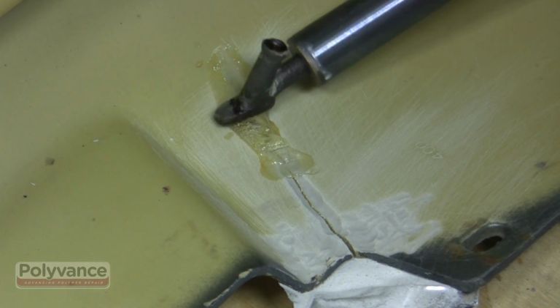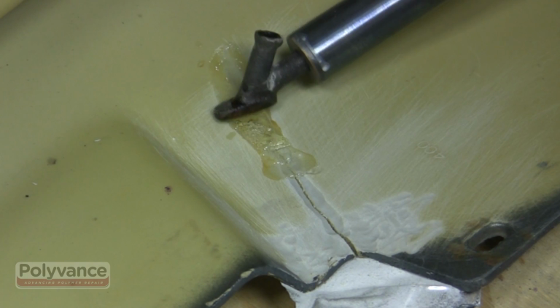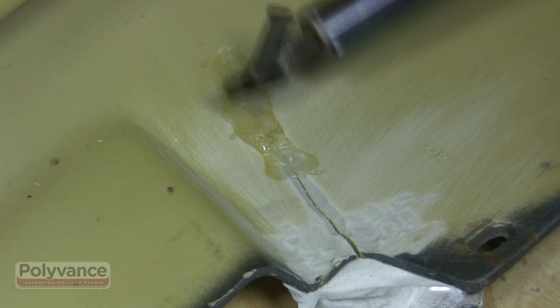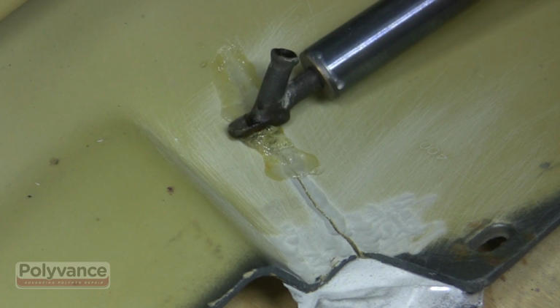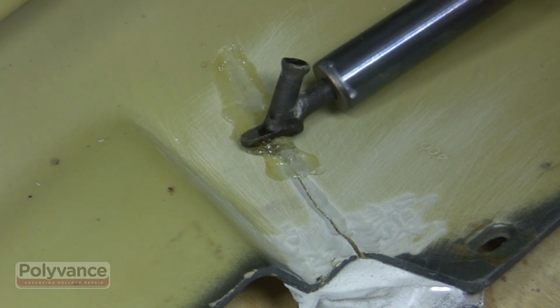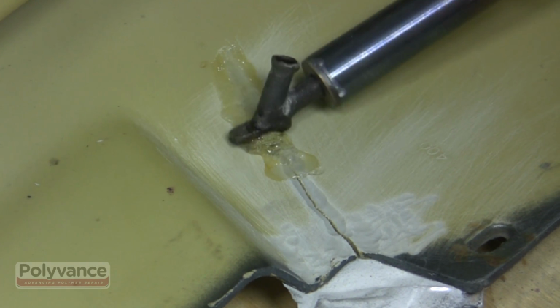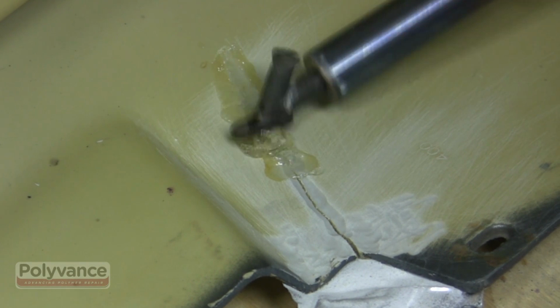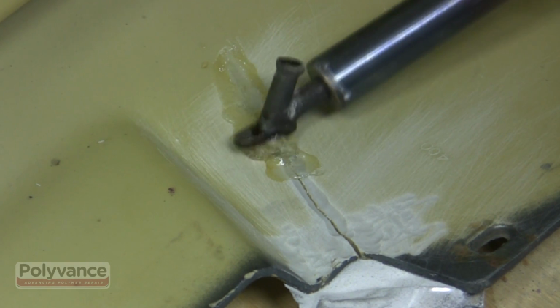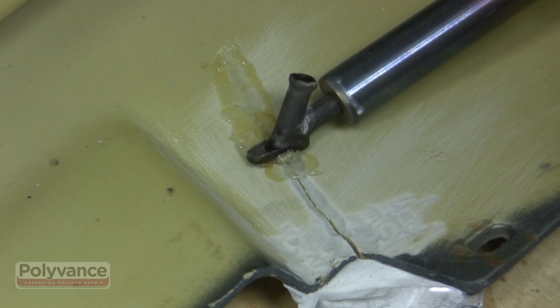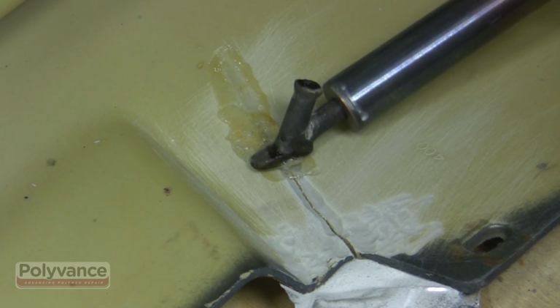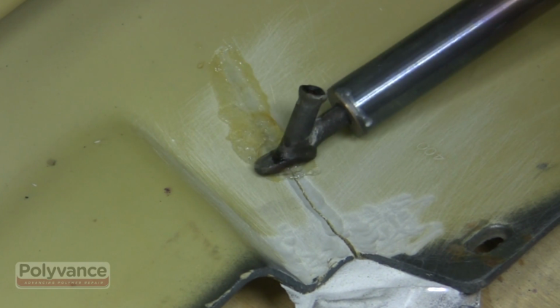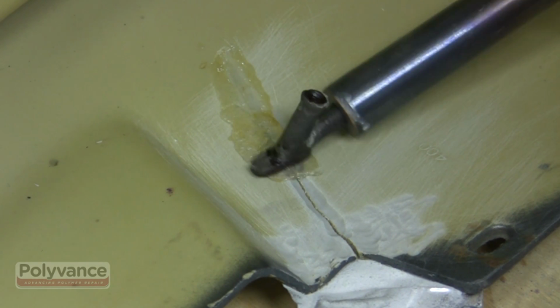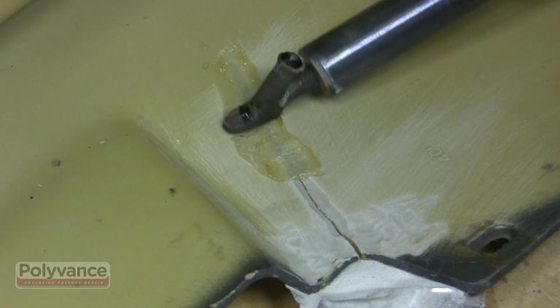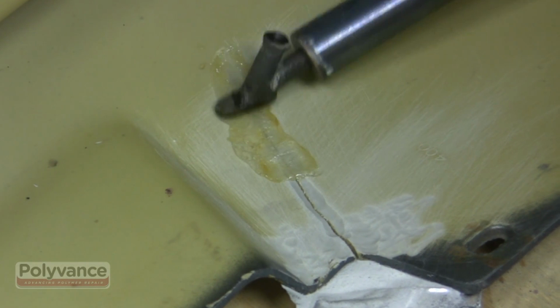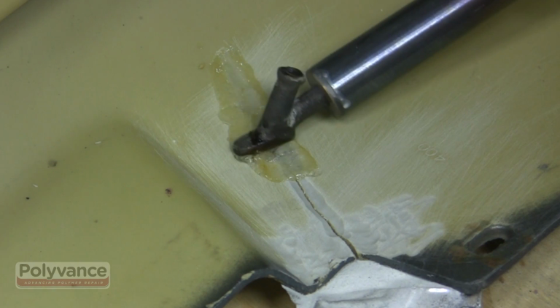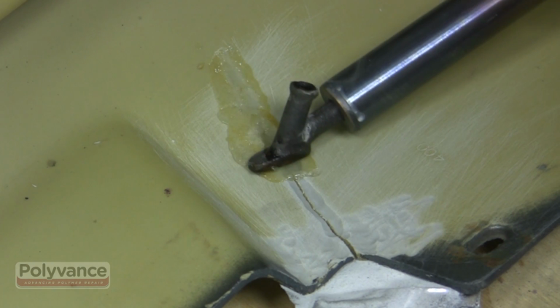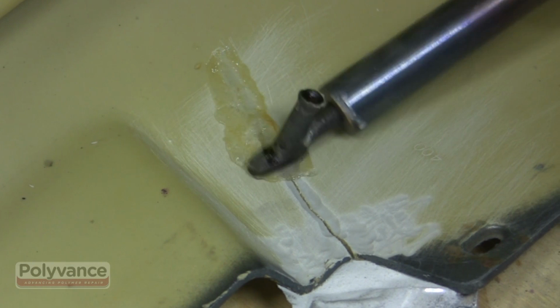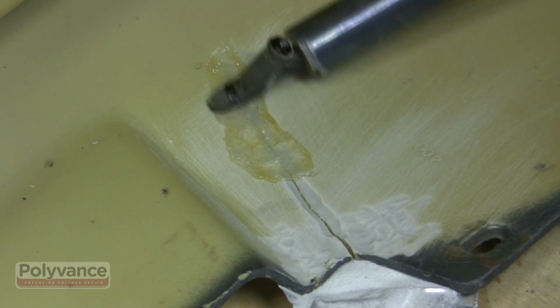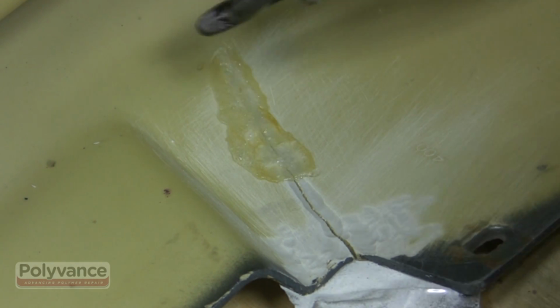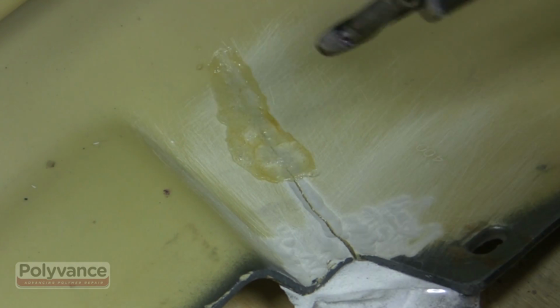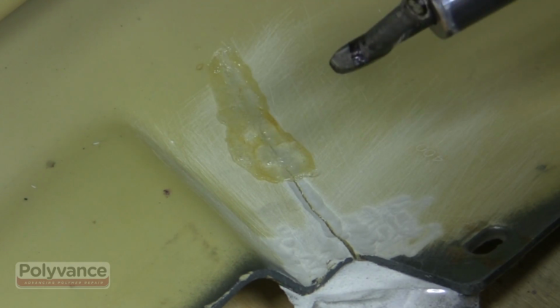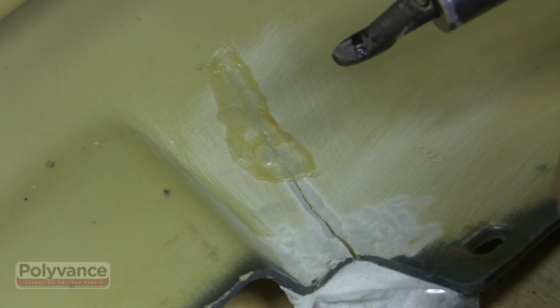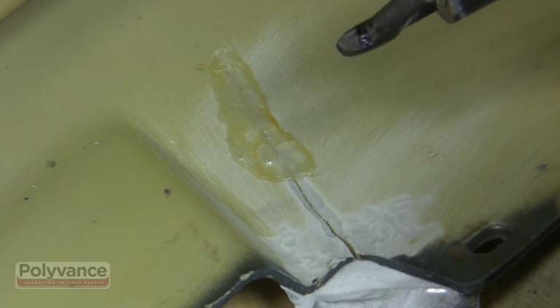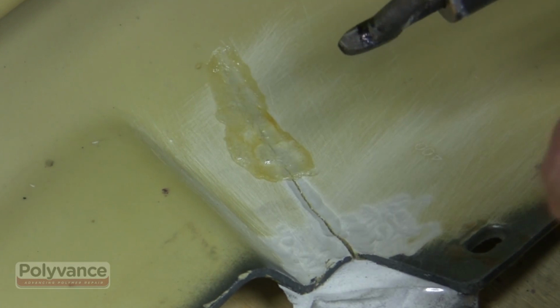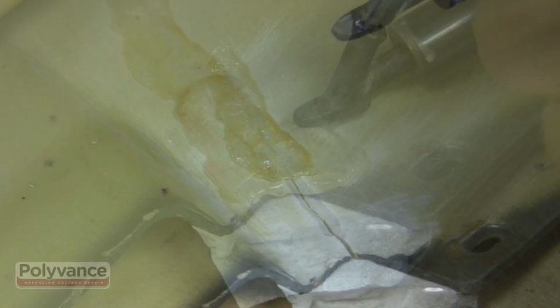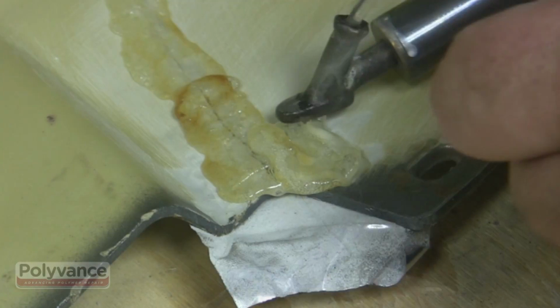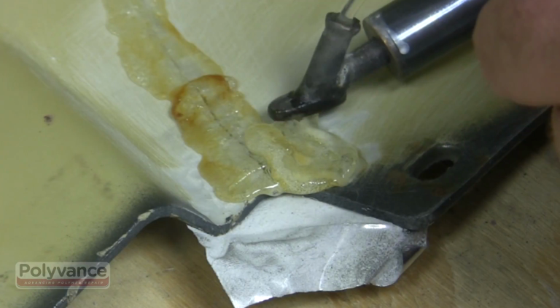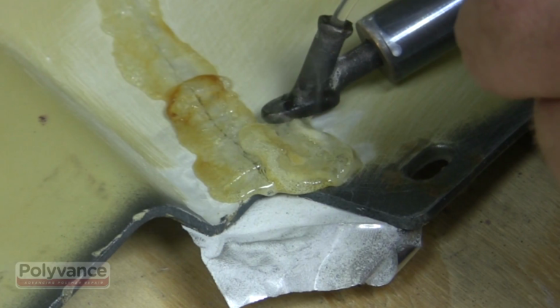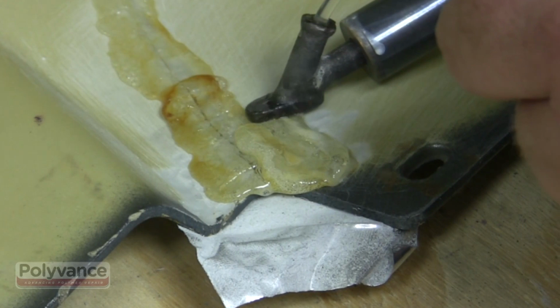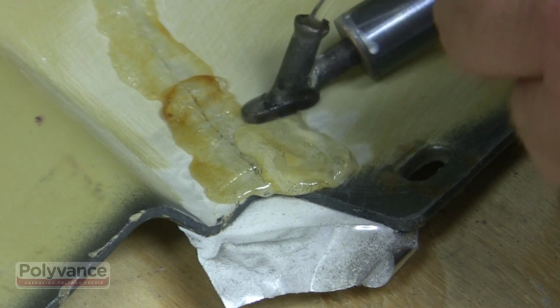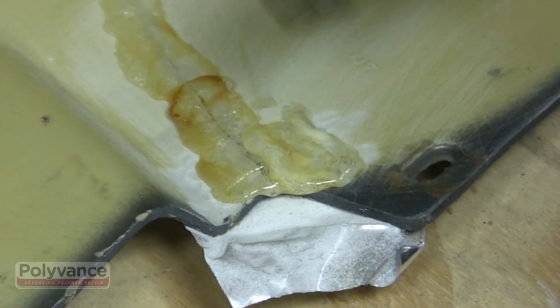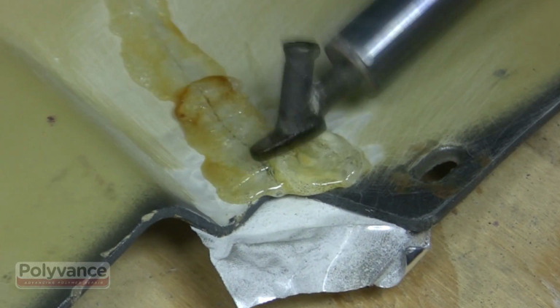Remember, this type of plastic is not meltable. Once you've finished smoothing the first bit of rod, continue the process inch by inch until you've completed the entire repair.